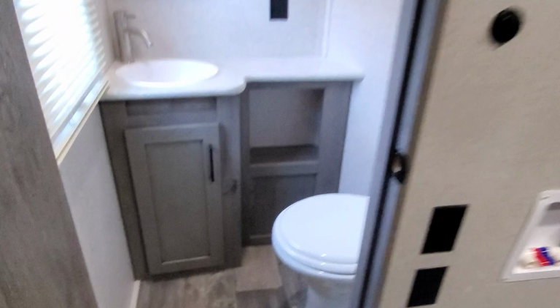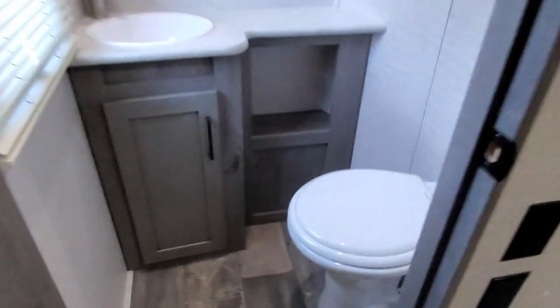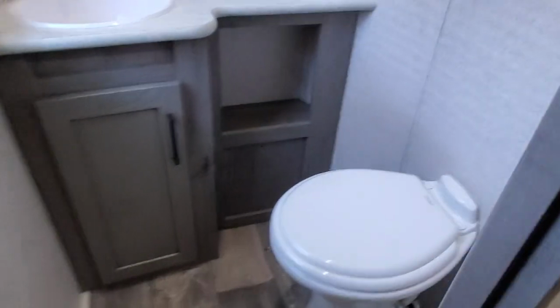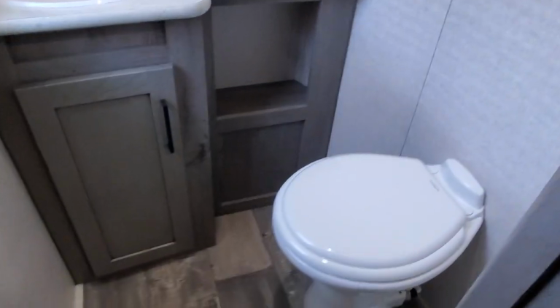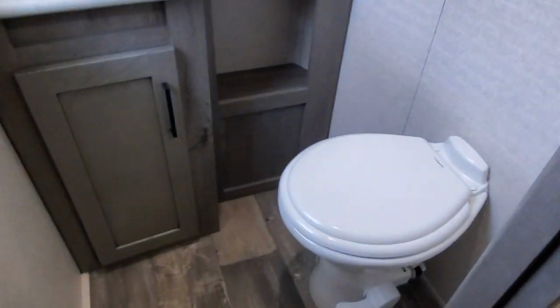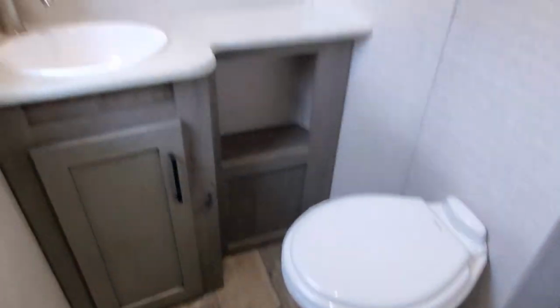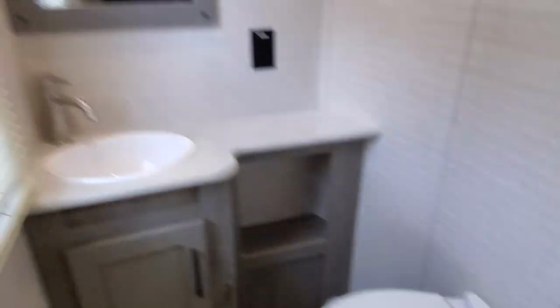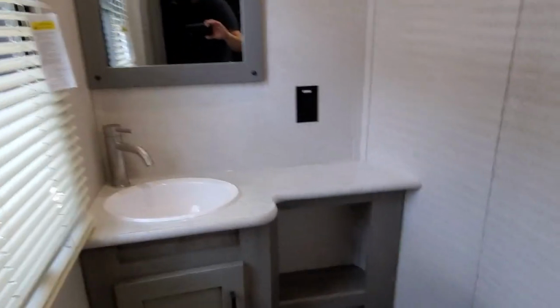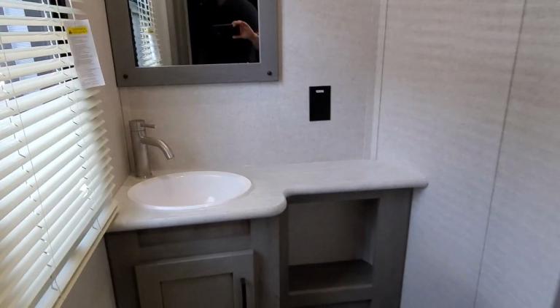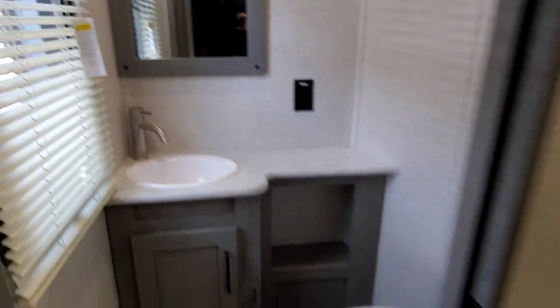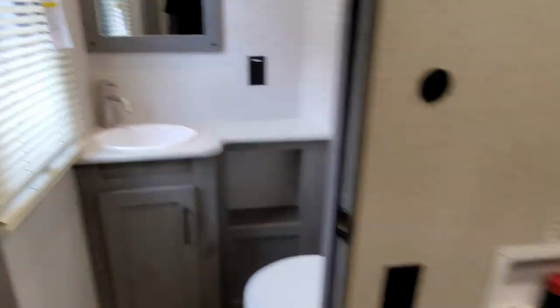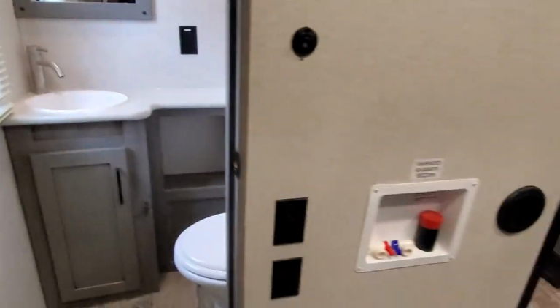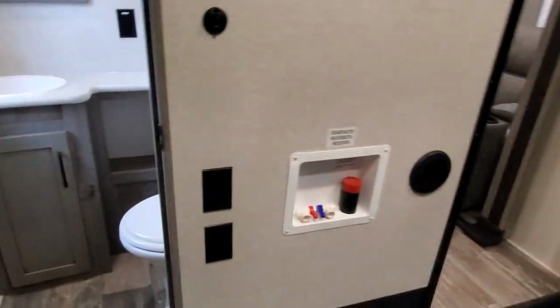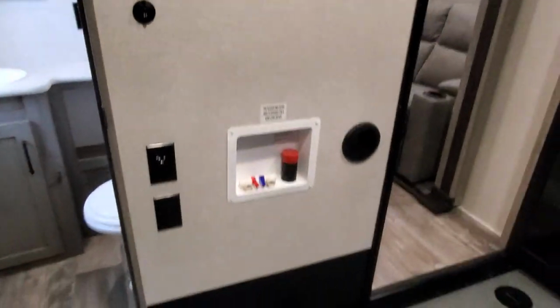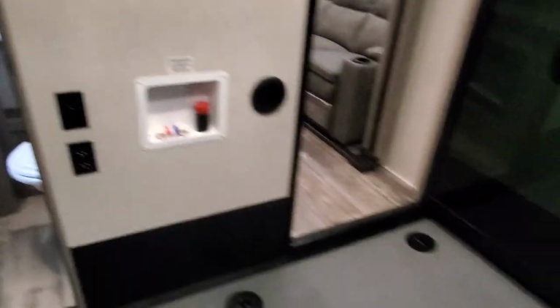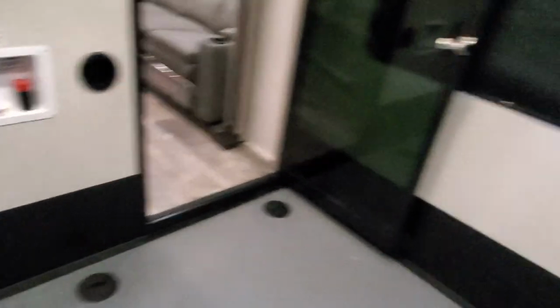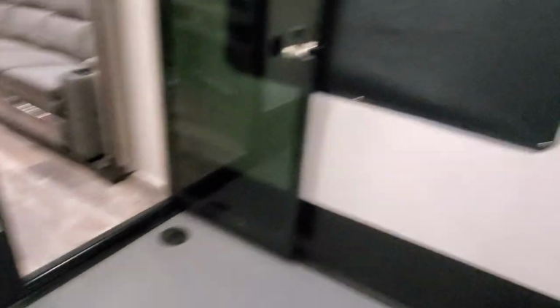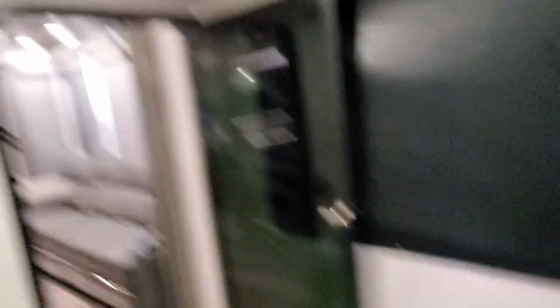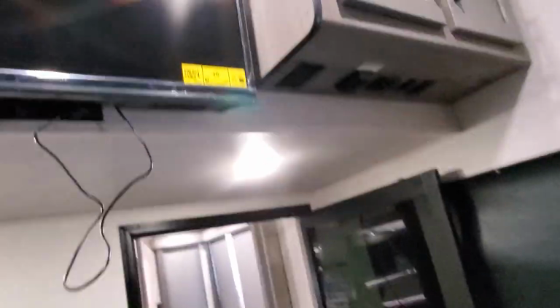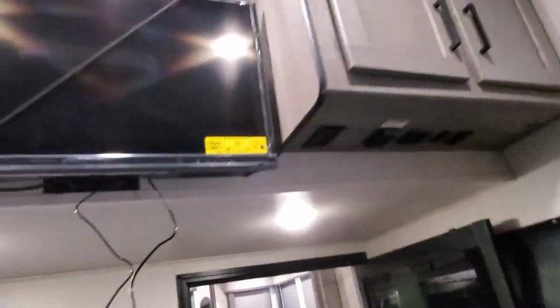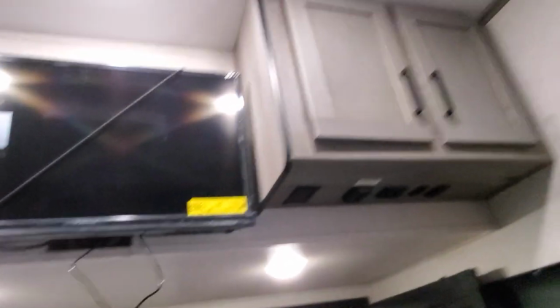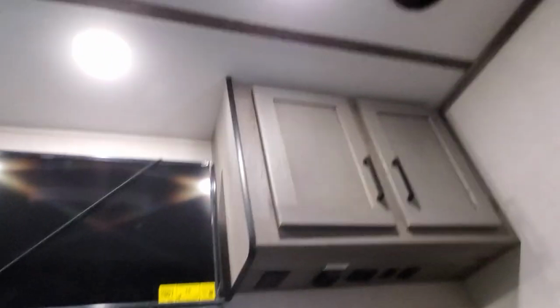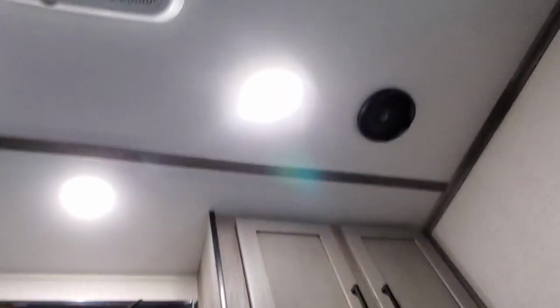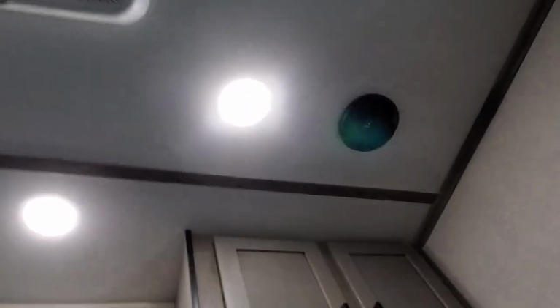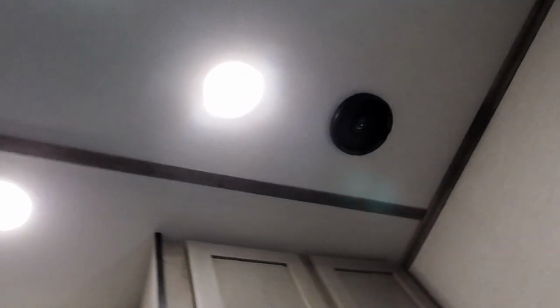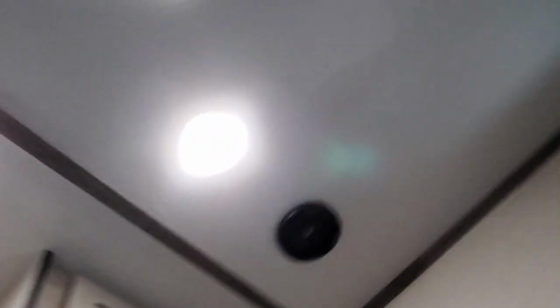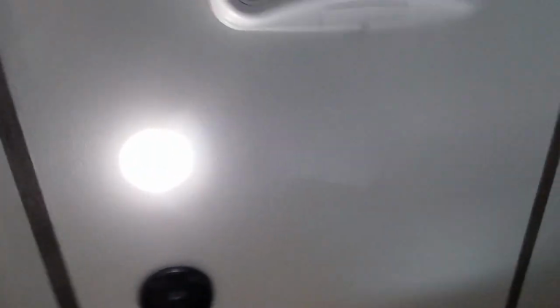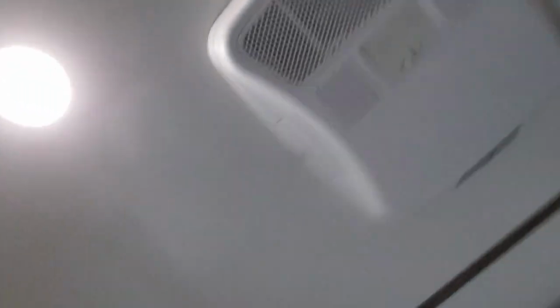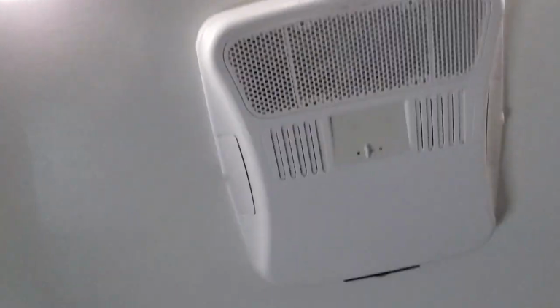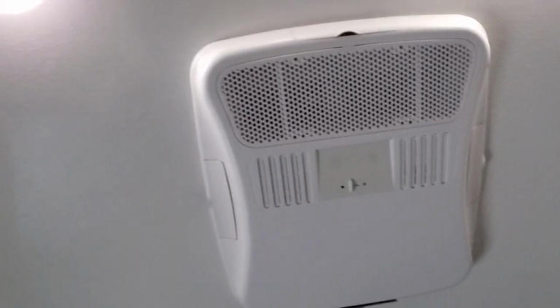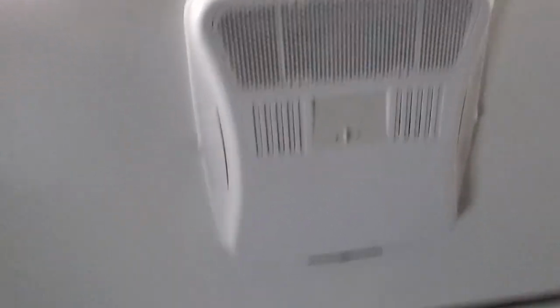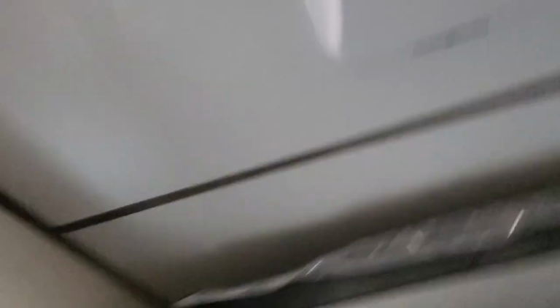Good sized bathroom really. Washer and dryer hookup. TV in the back. Speakers back here. And your third air conditioner.